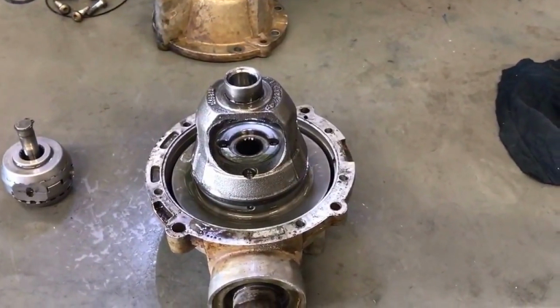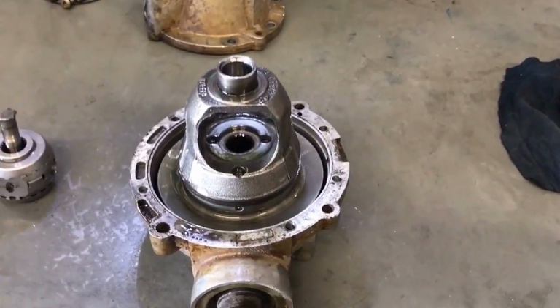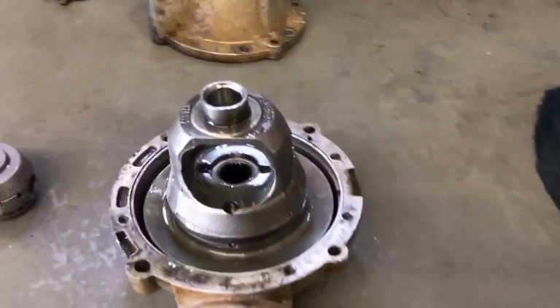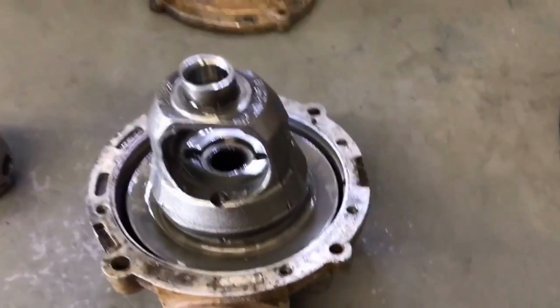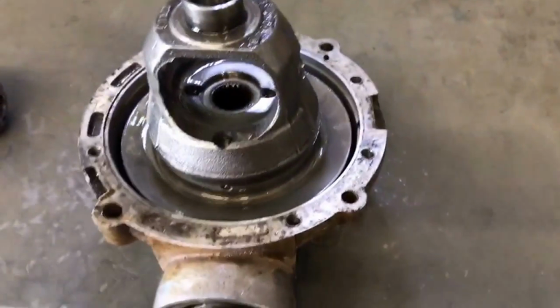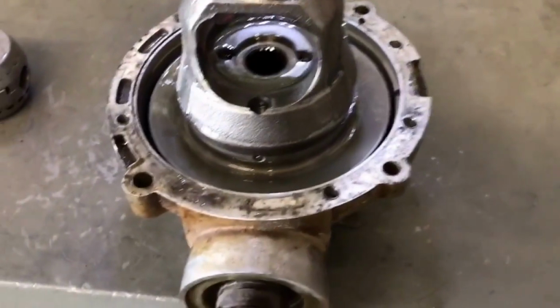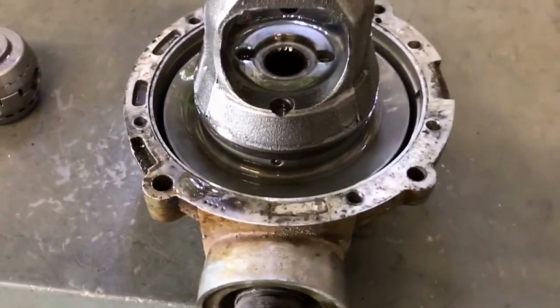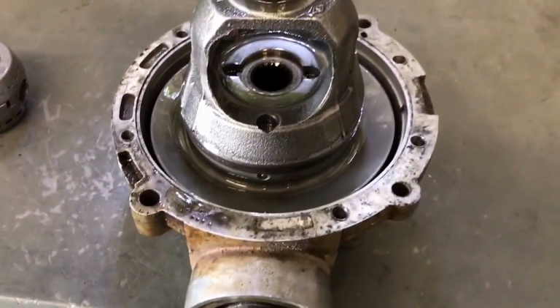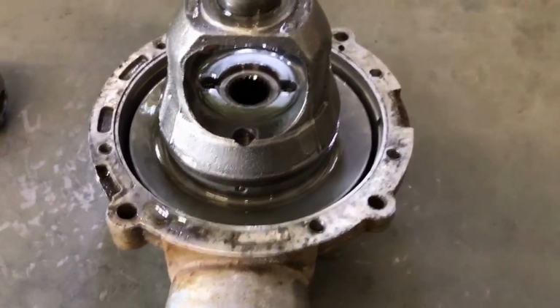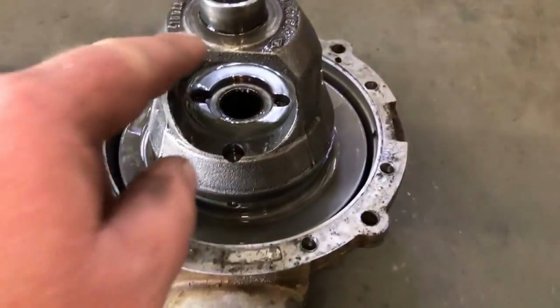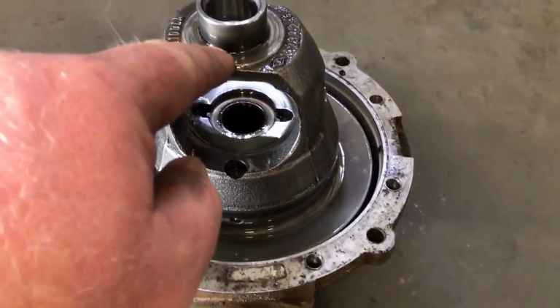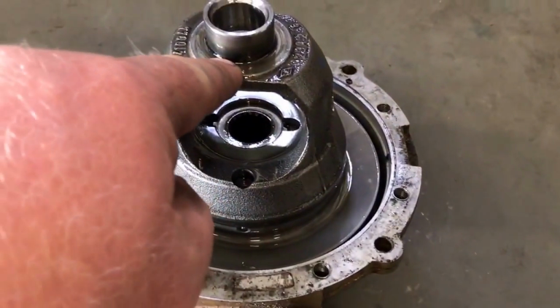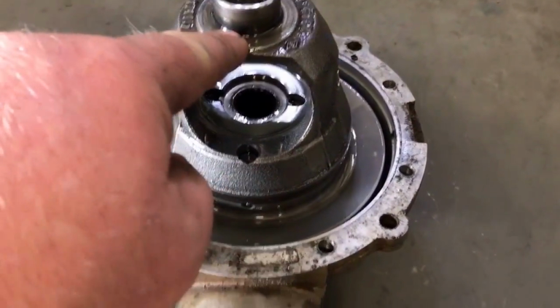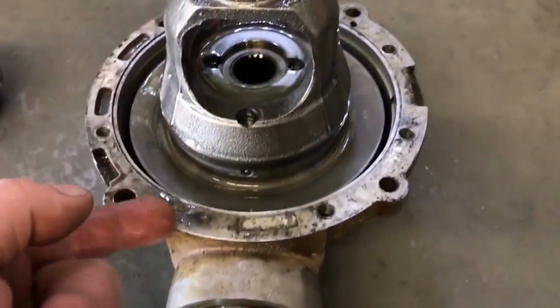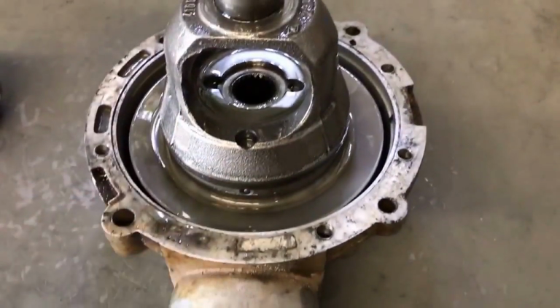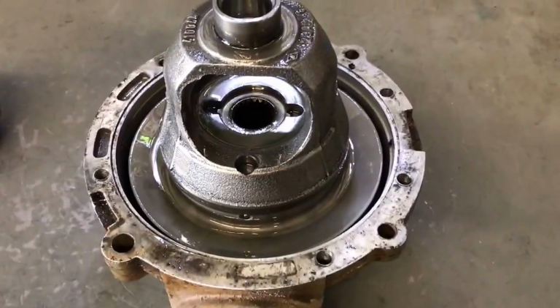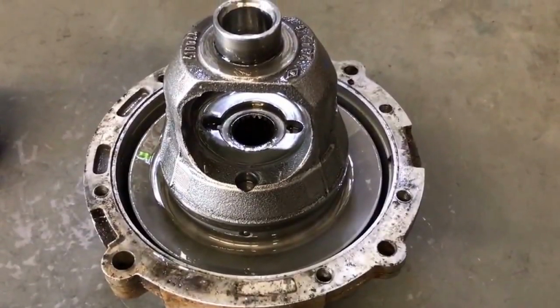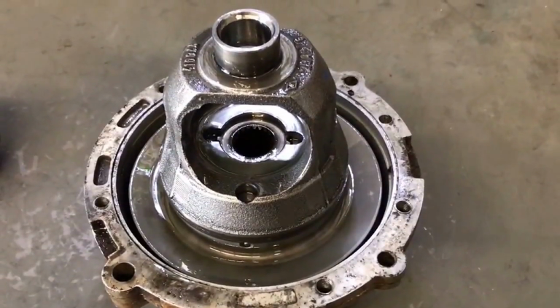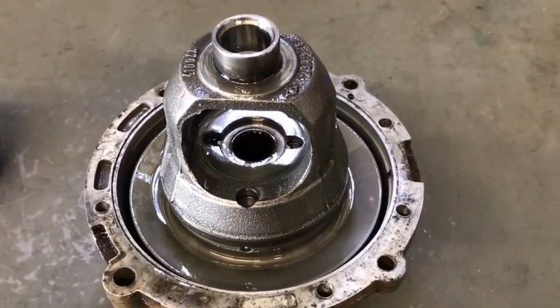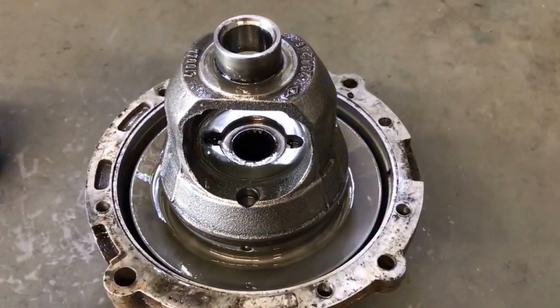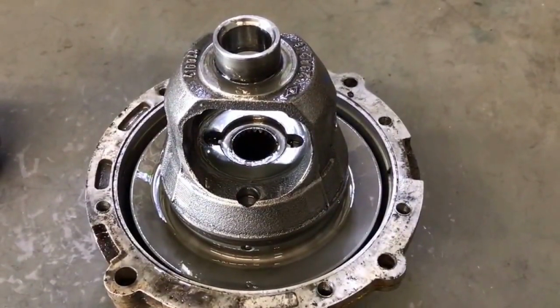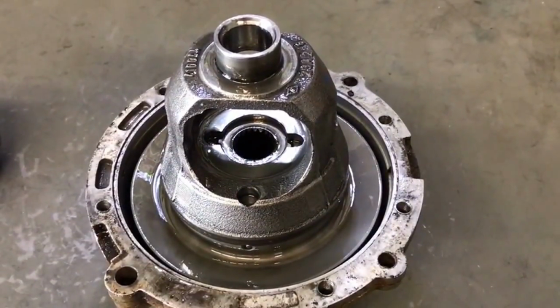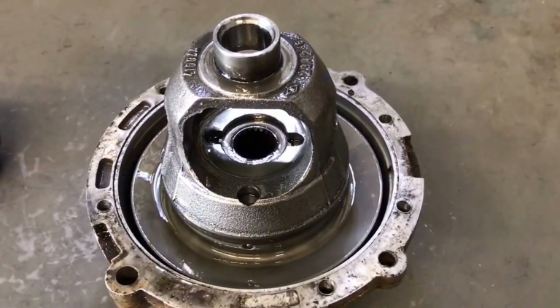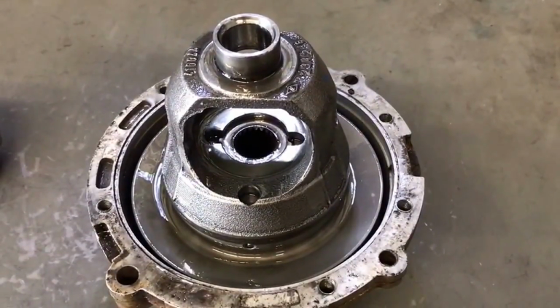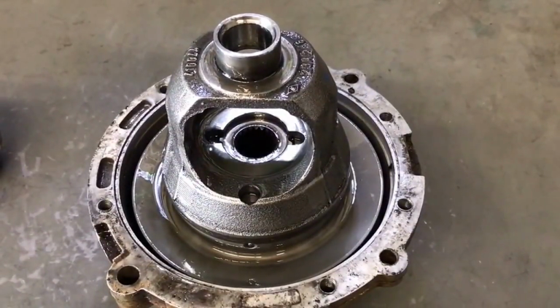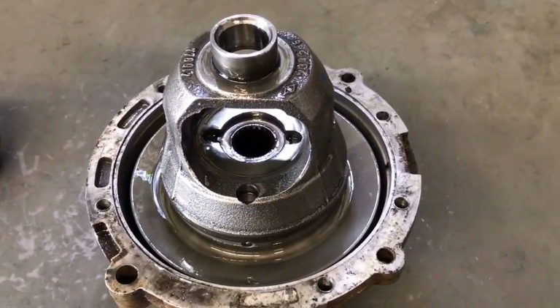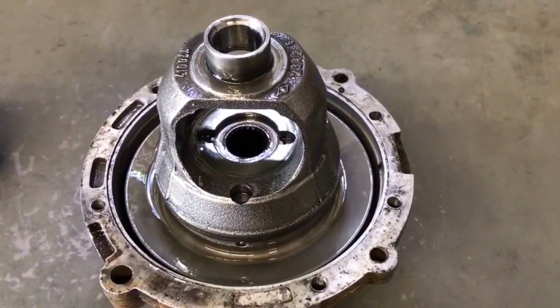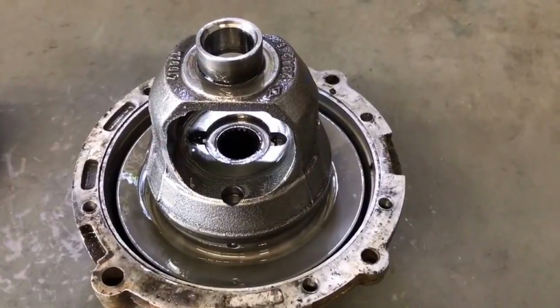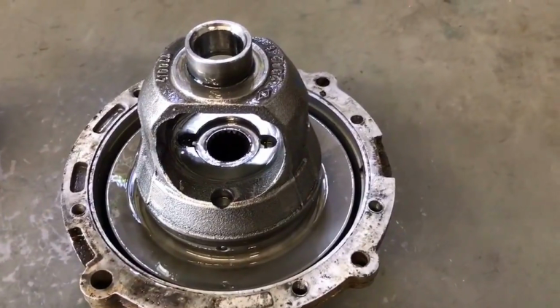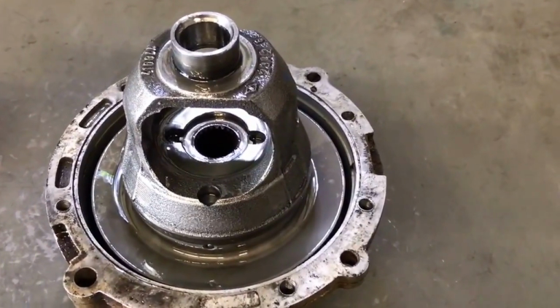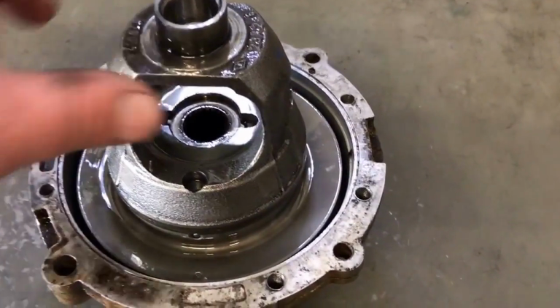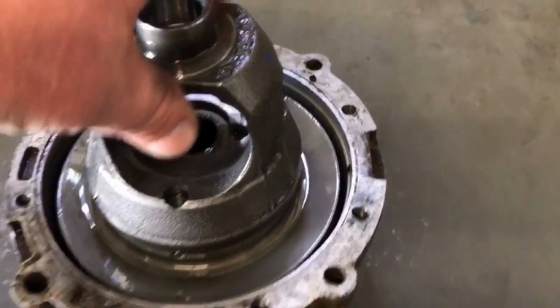First things first when we open this up, there's a washer on this side and one on the other side as well. Don't mix those guys up — you're going to mess with your backlash and your preload if you do that, so keep note of those.